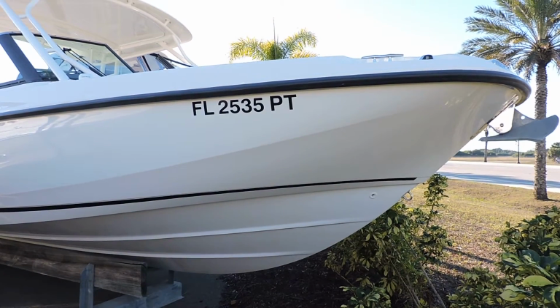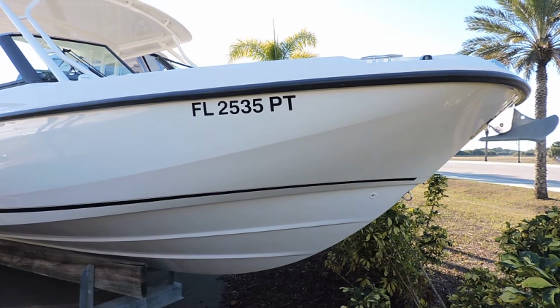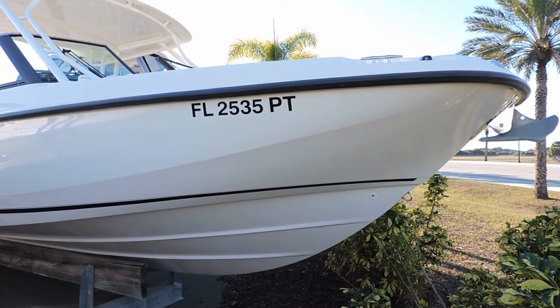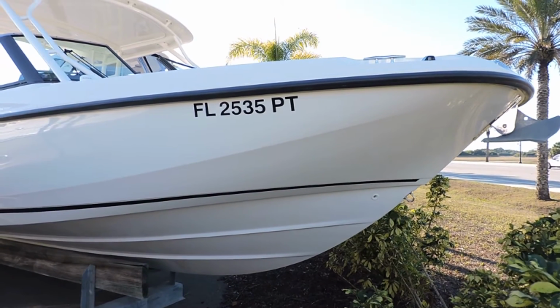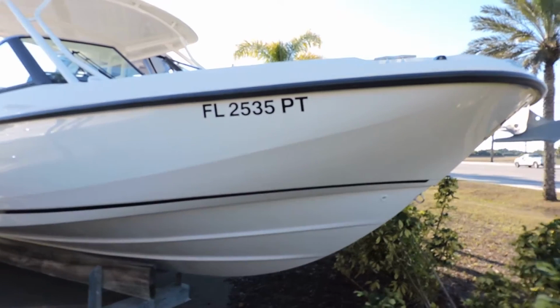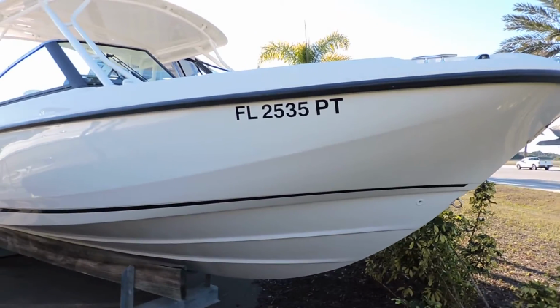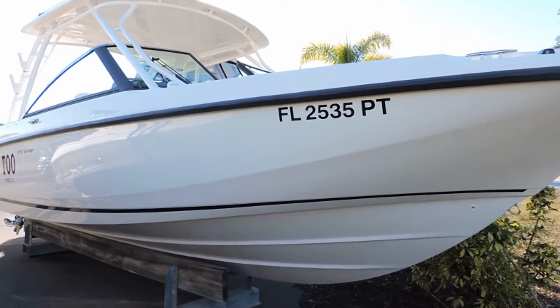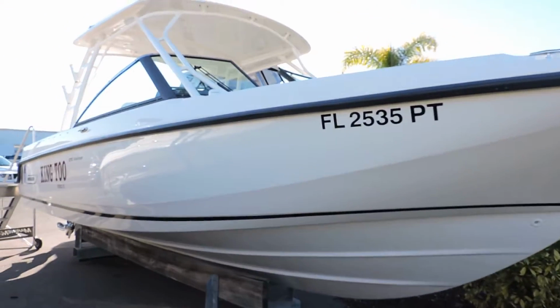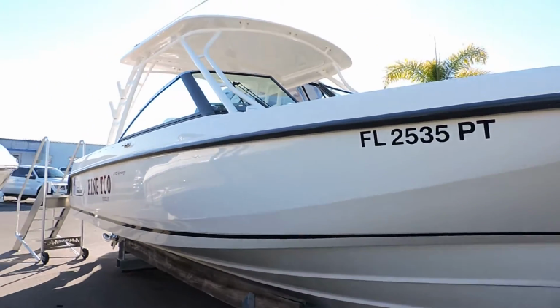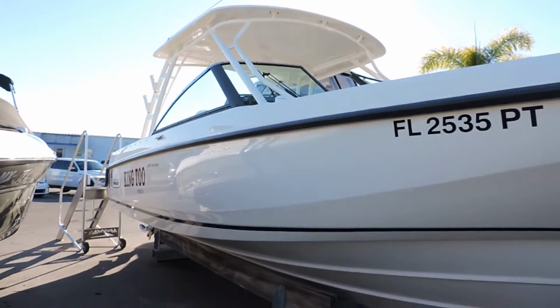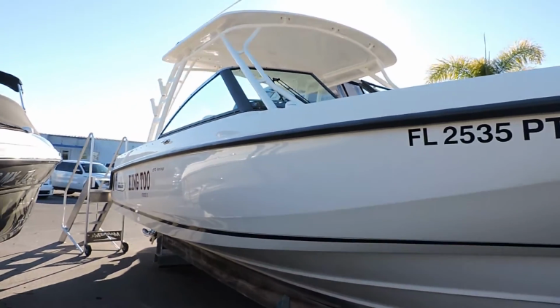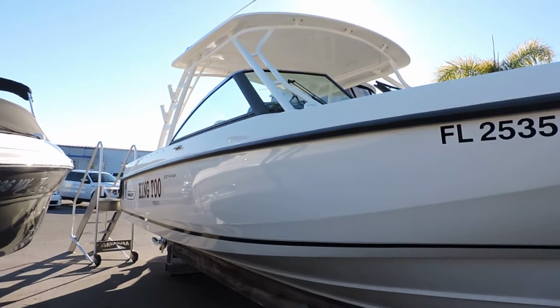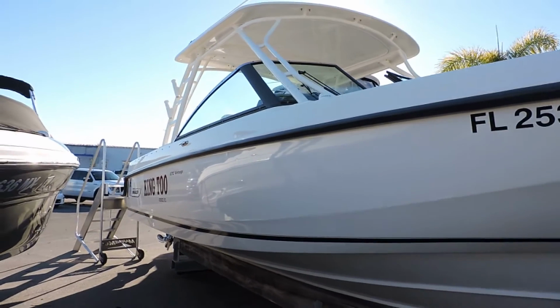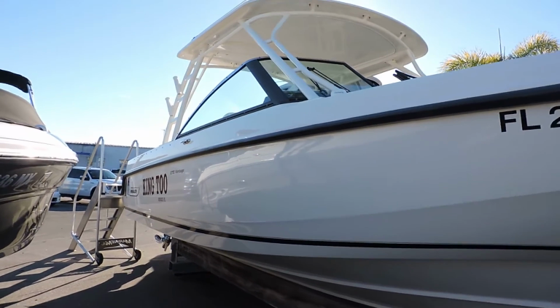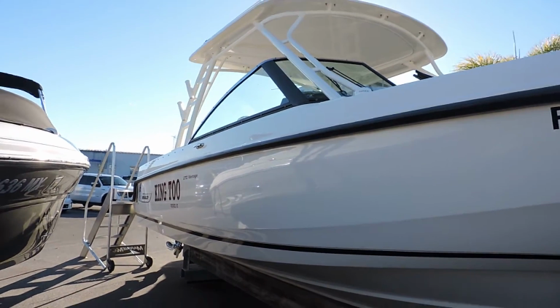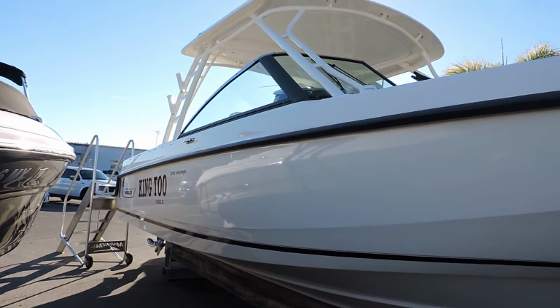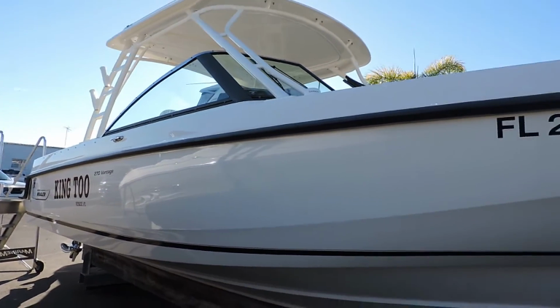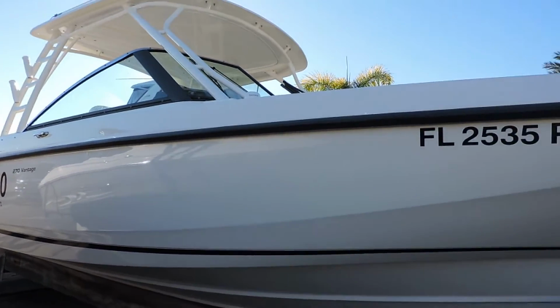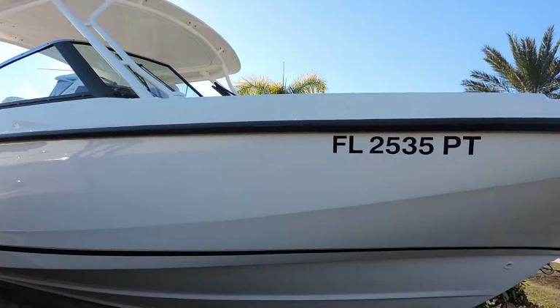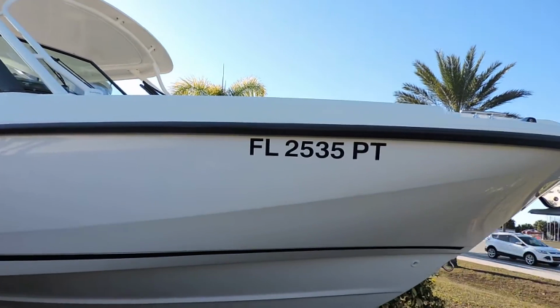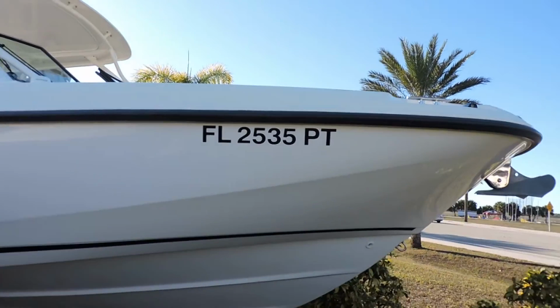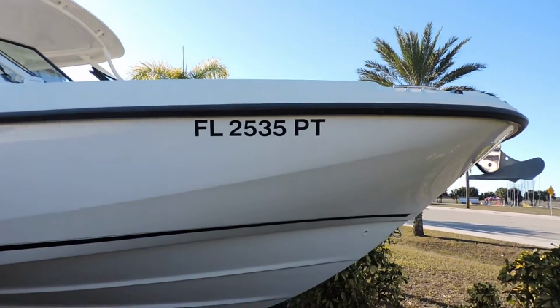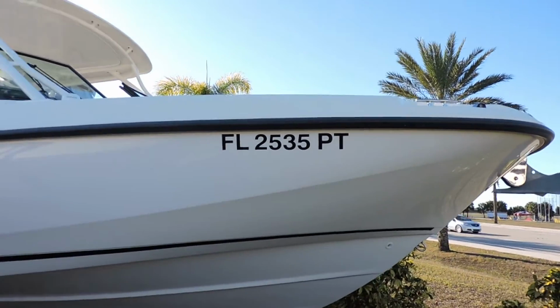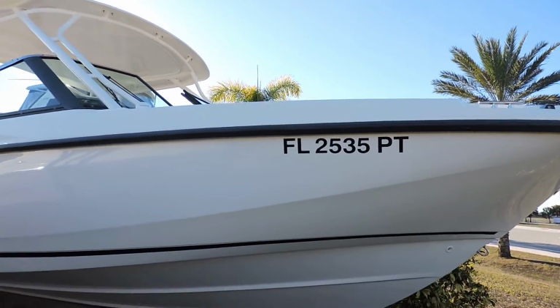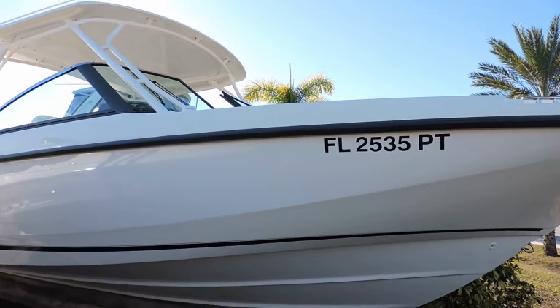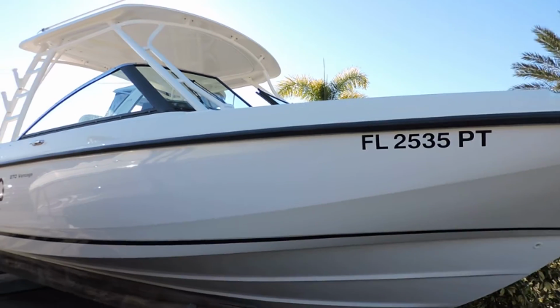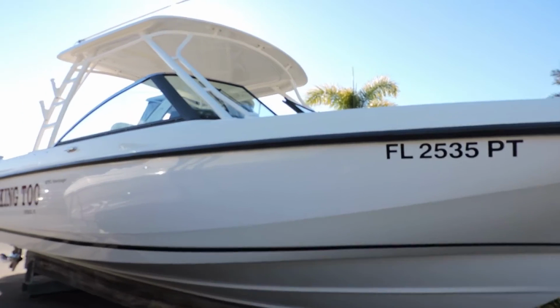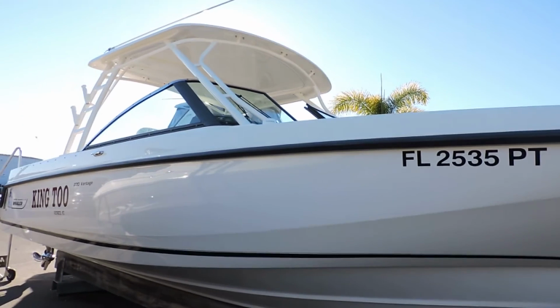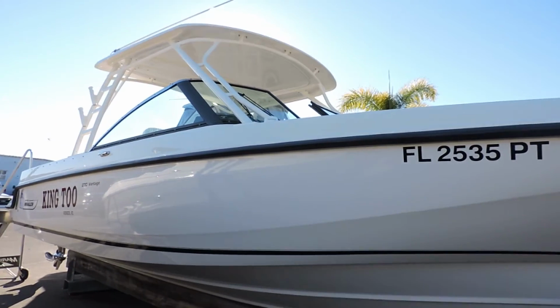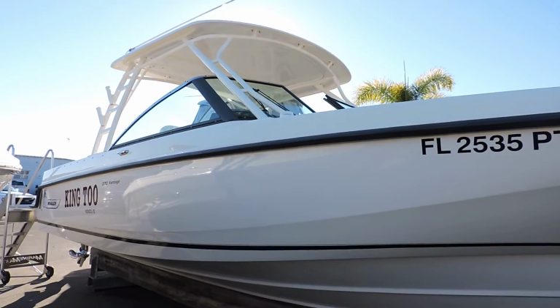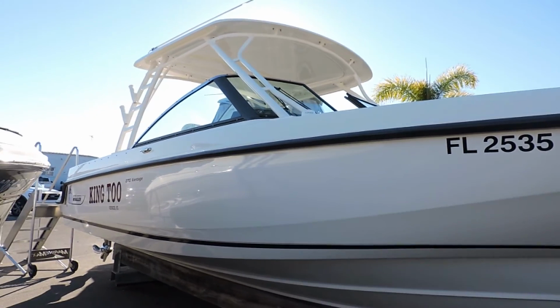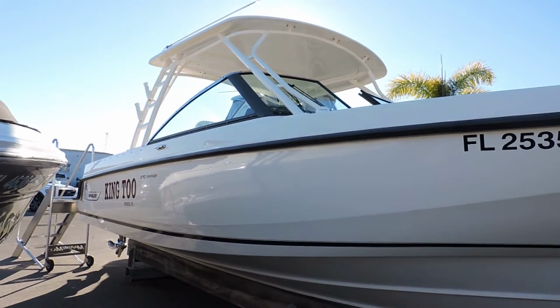Hi, this is Jeremy Bradshaw with MarineMax in Venice. This is one of my new brokerage listings. I apologize about the road noise there. This is a beautiful 2014 27 Vantage.